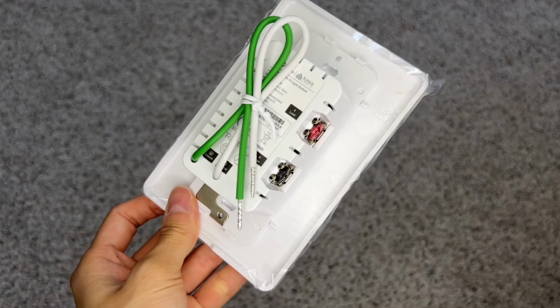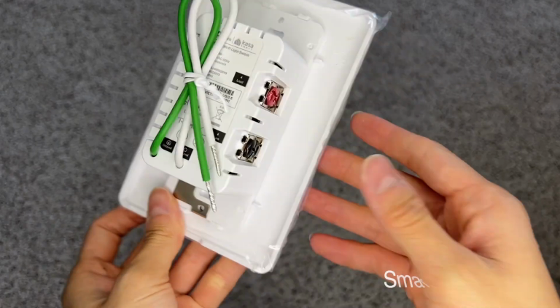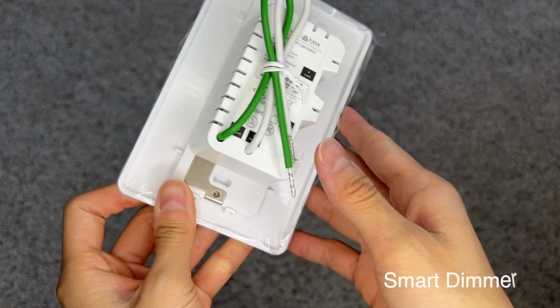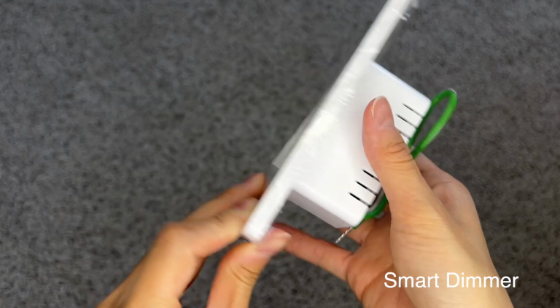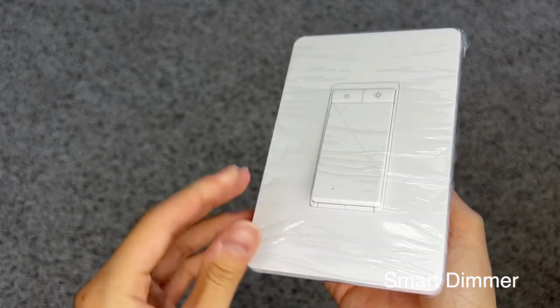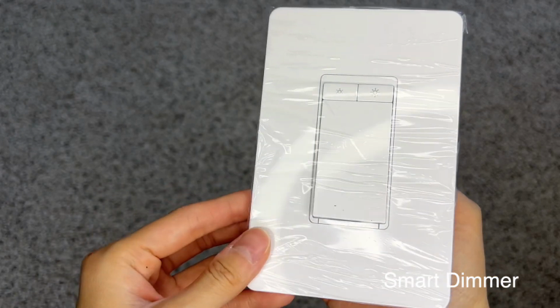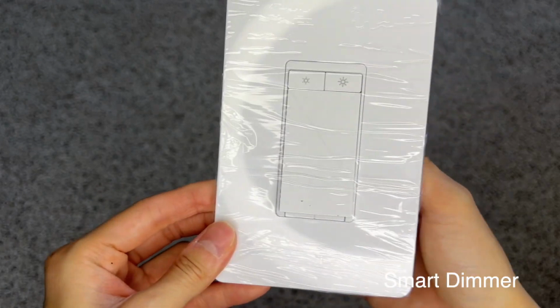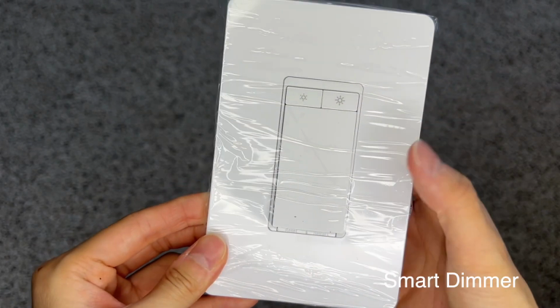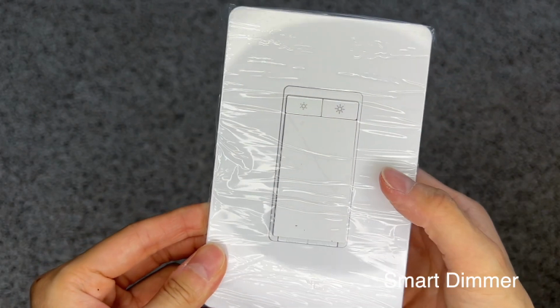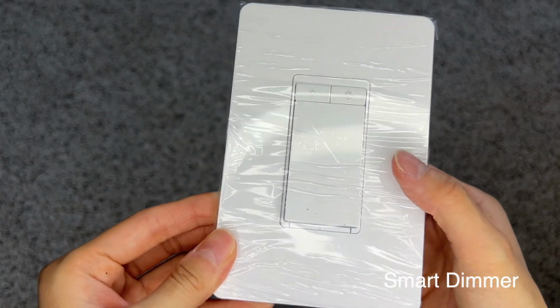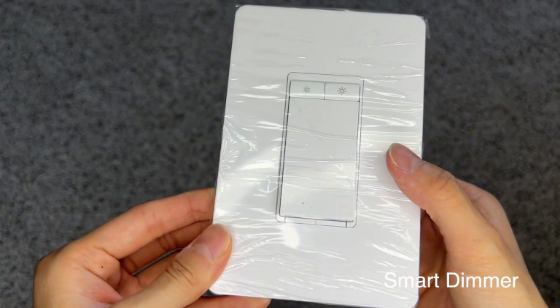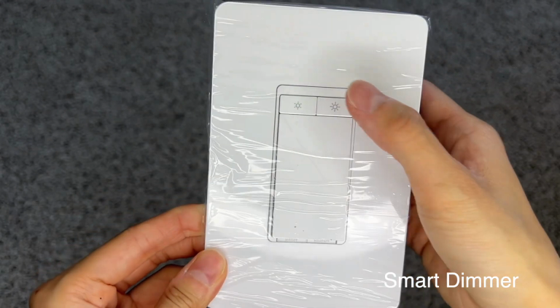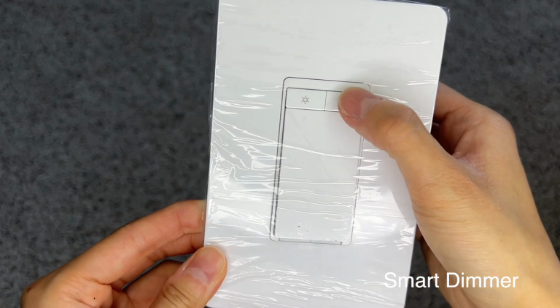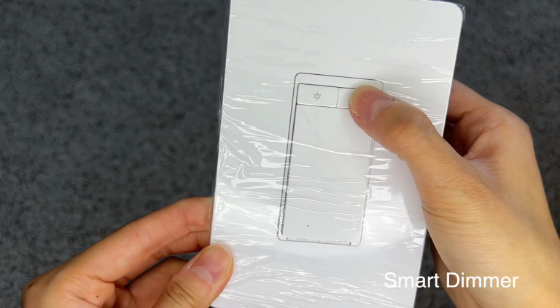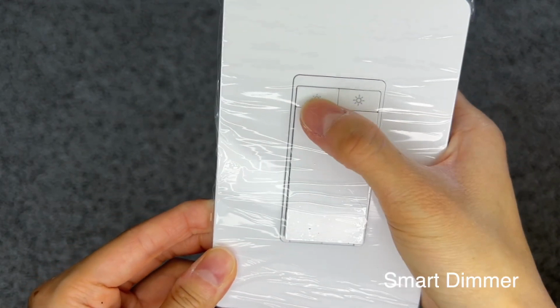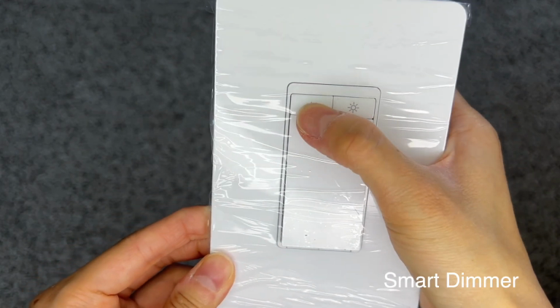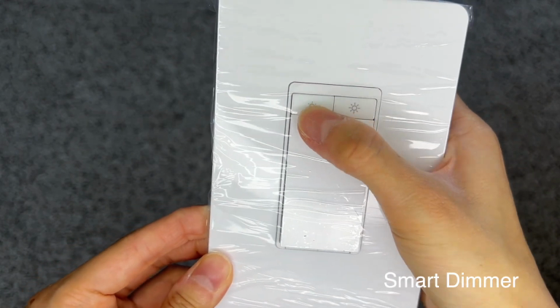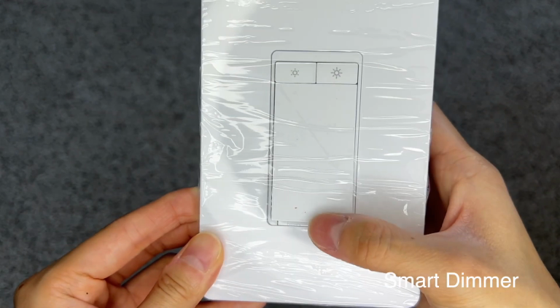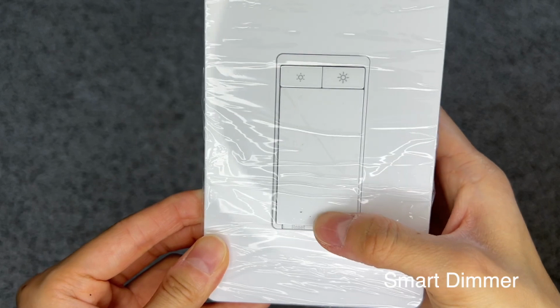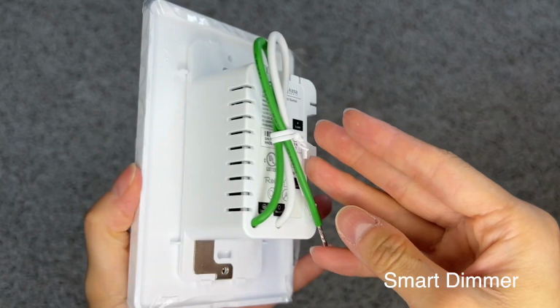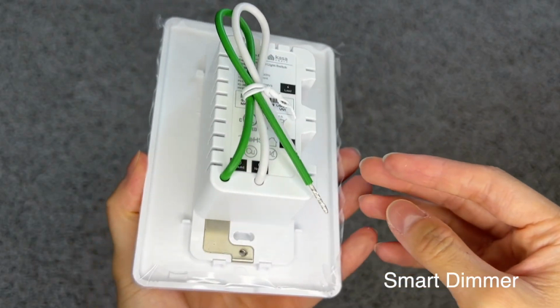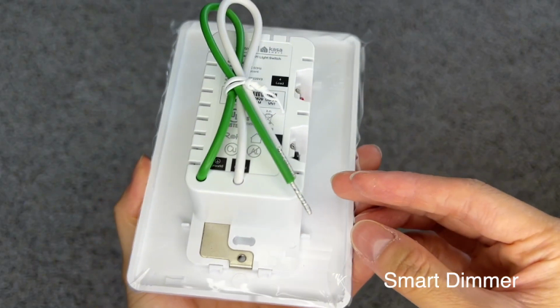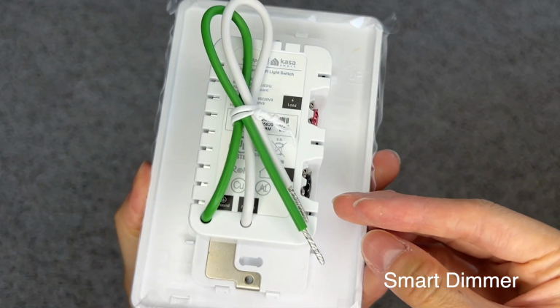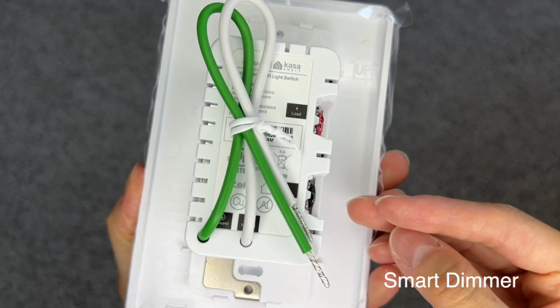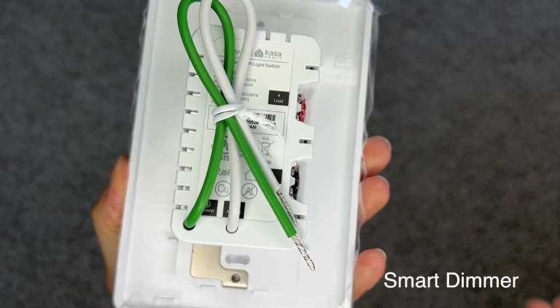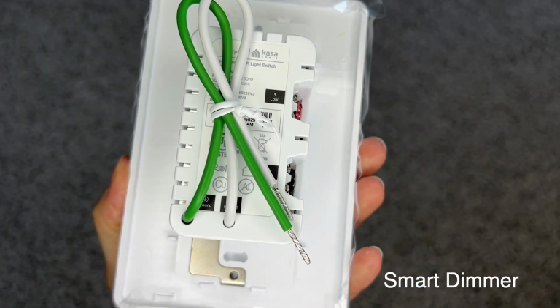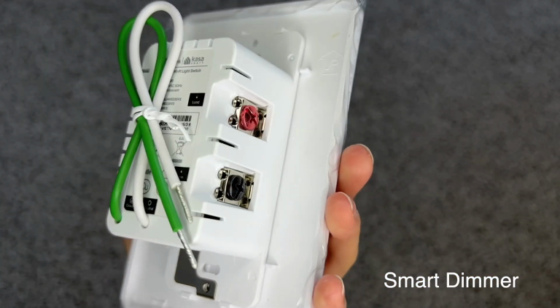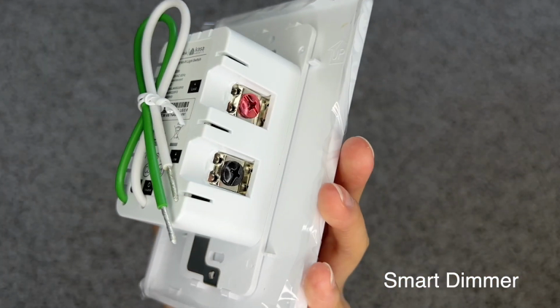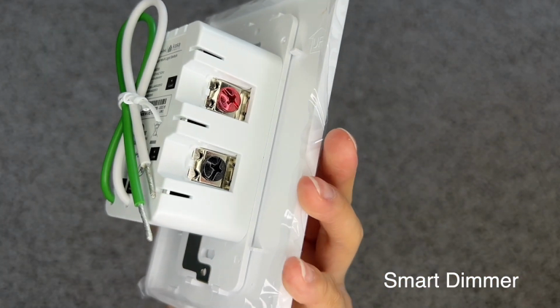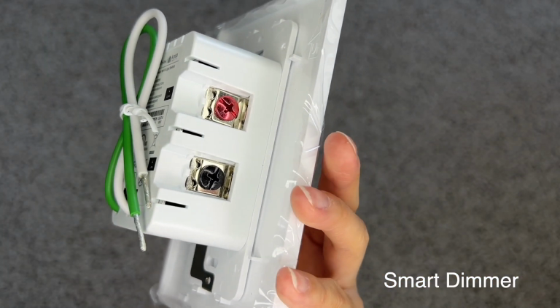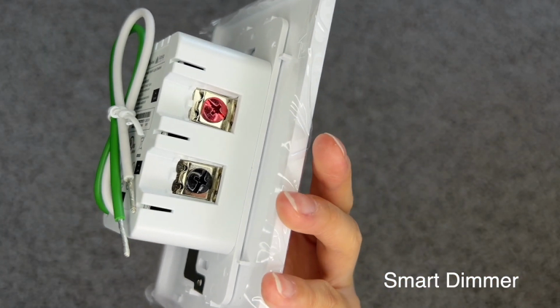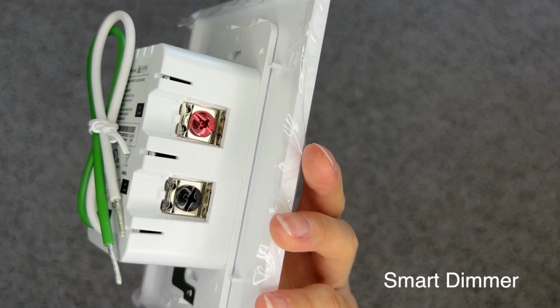The dimming buttons are on the top. The left button with a smaller sun is to dim, and the right button with a bigger sun is to increase brightness. There are 2 wires on the back and they're labeled — the green wire is the ground and the white wire is the neutral.